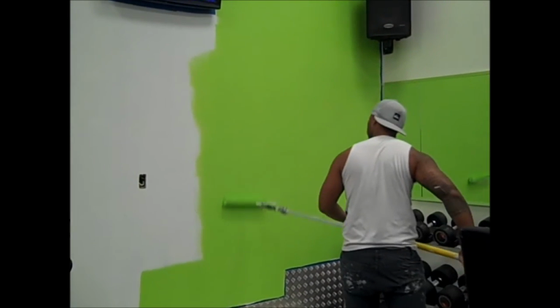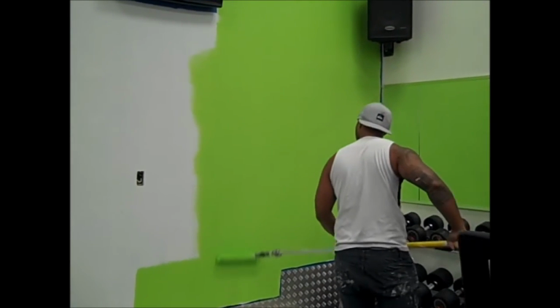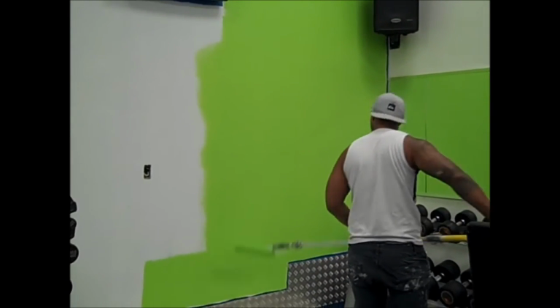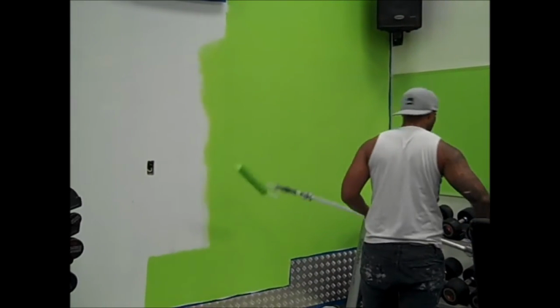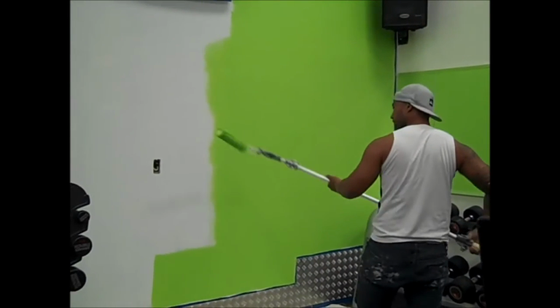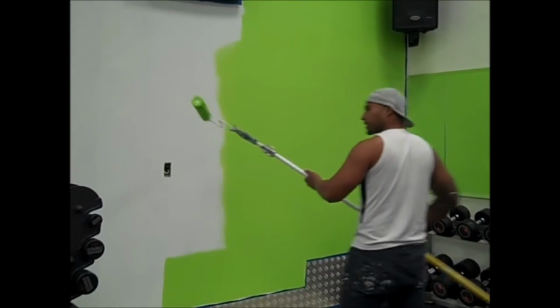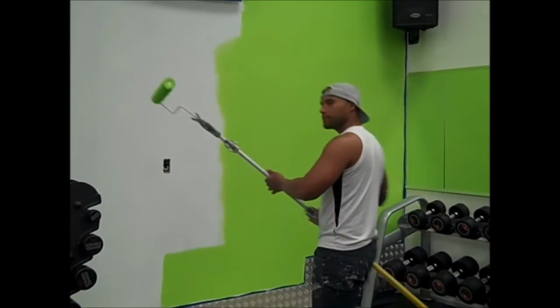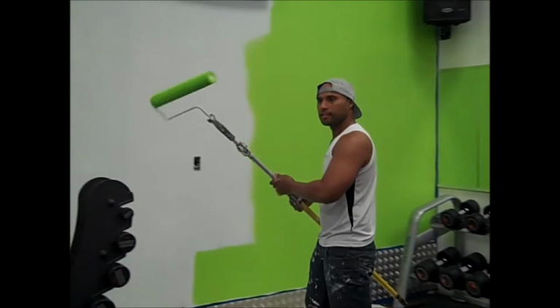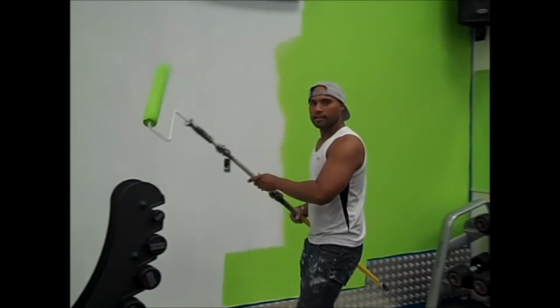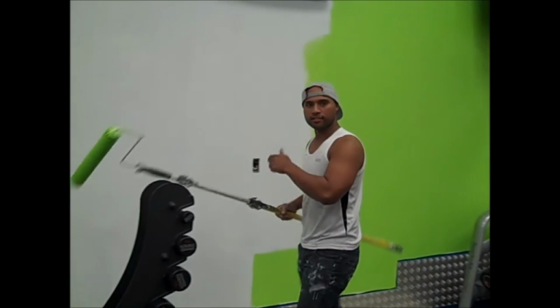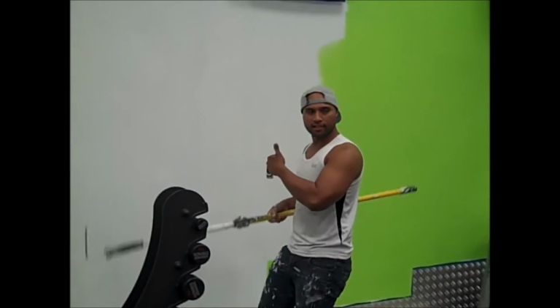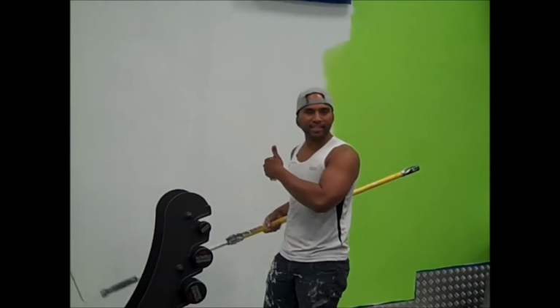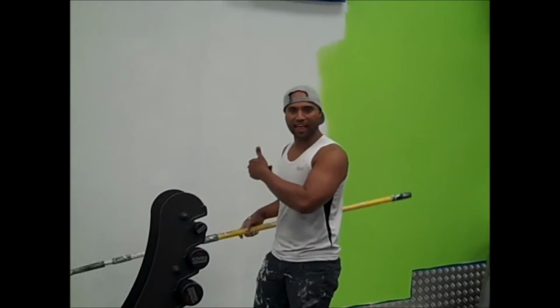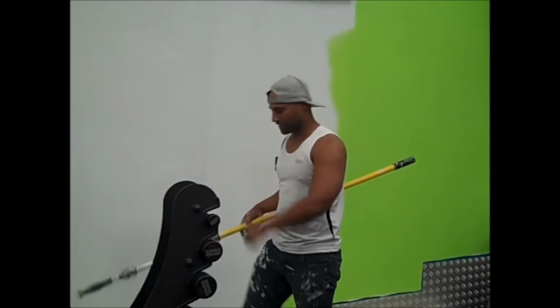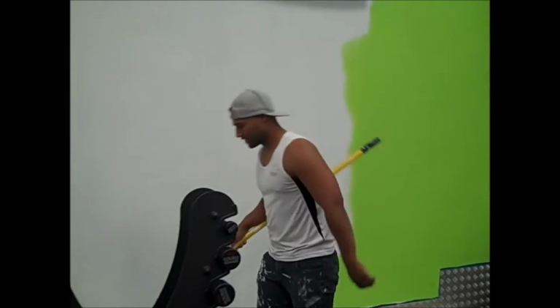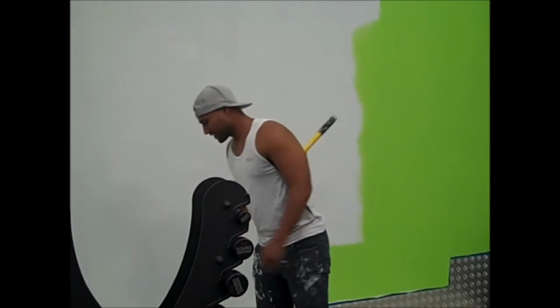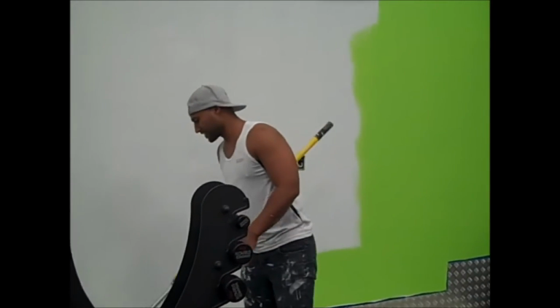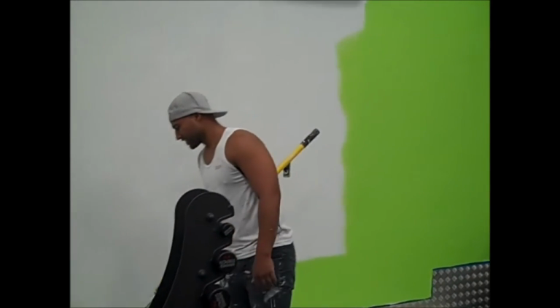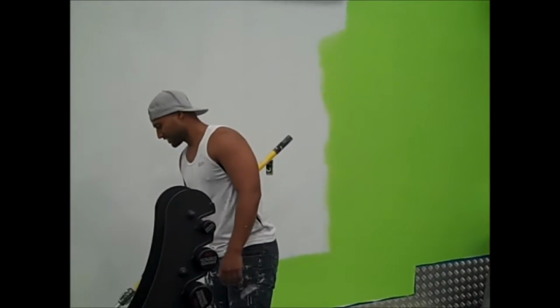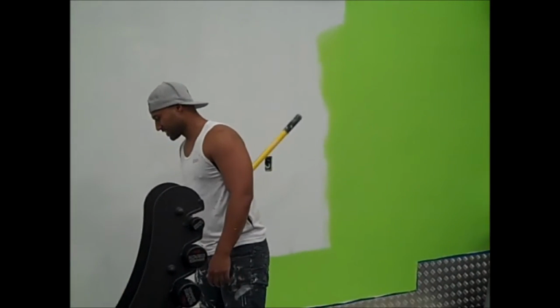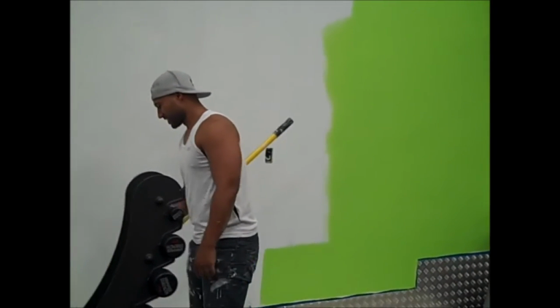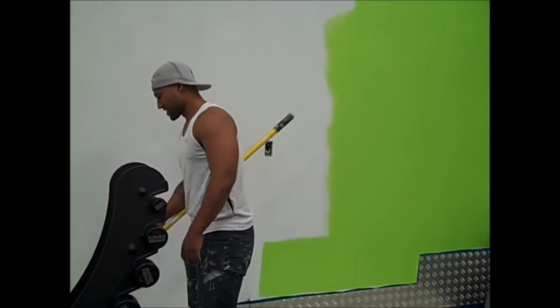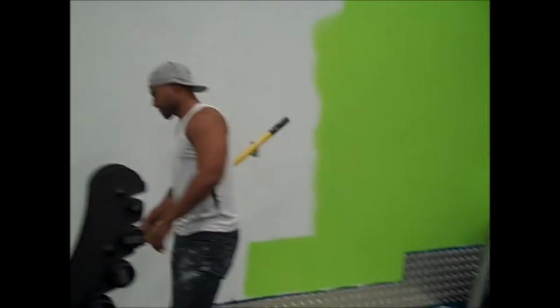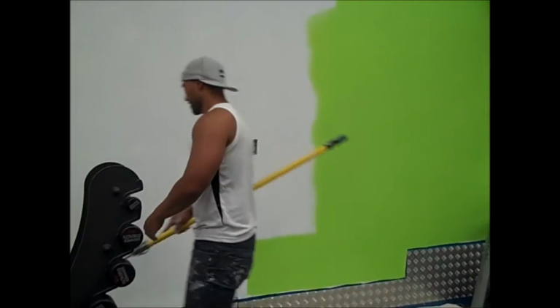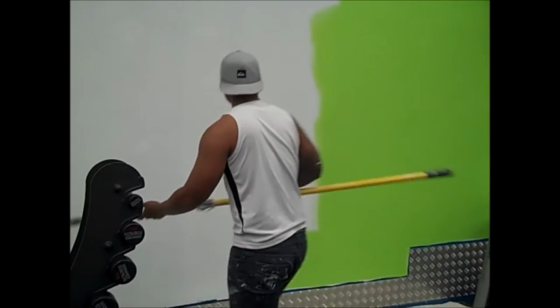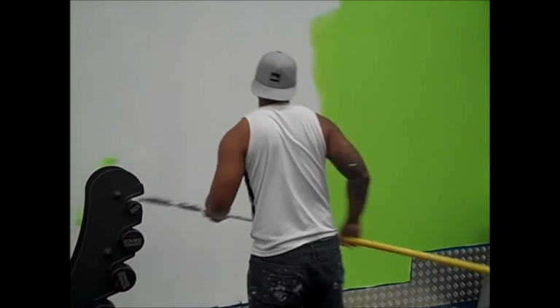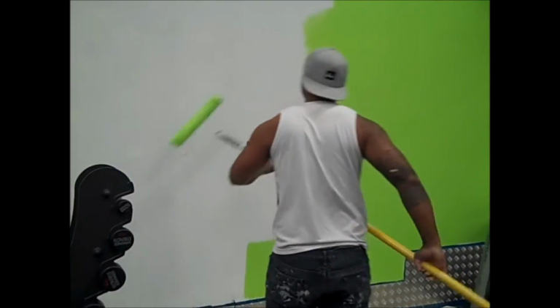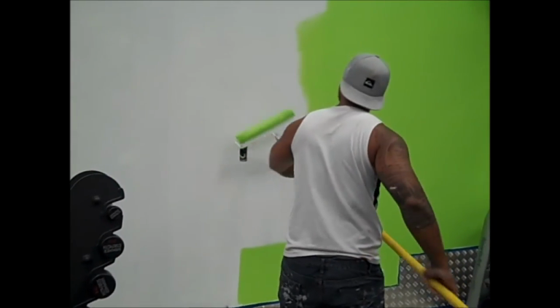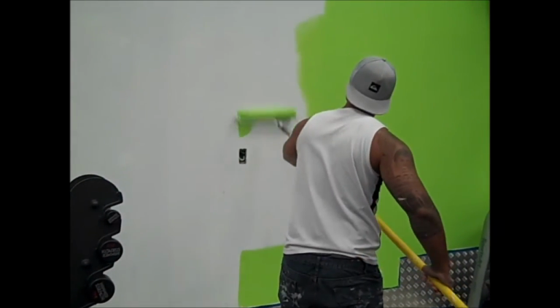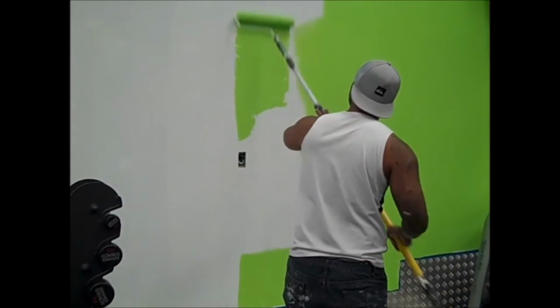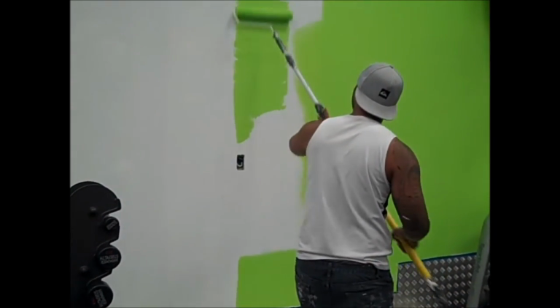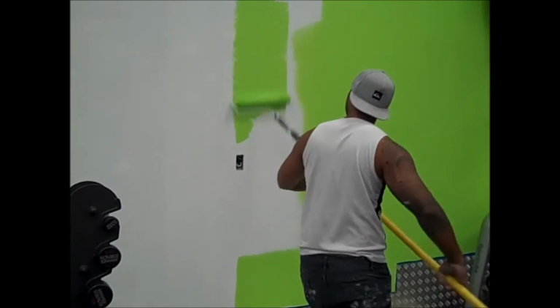Just a brighter, fresher look — a few more changes going on here at Best Place Fitness. Cool, see you down soon.